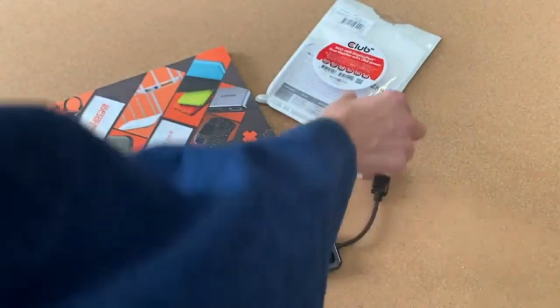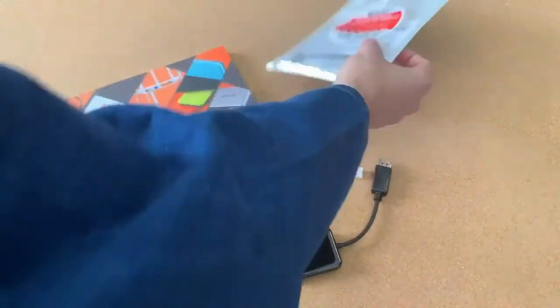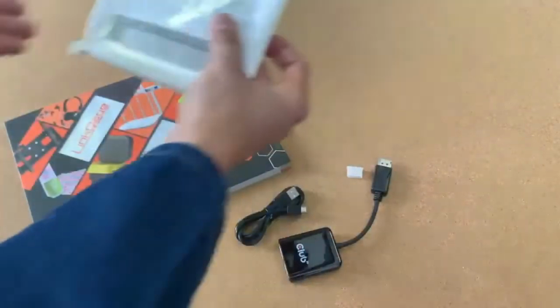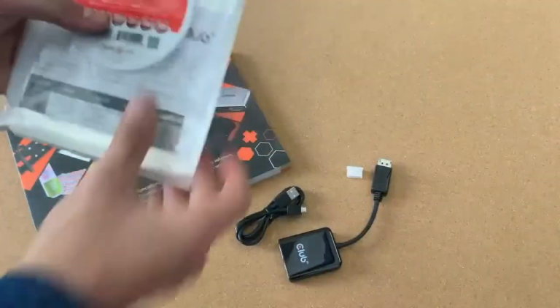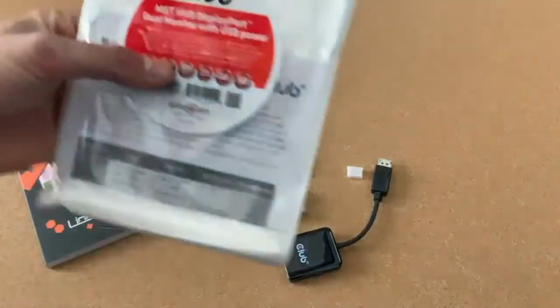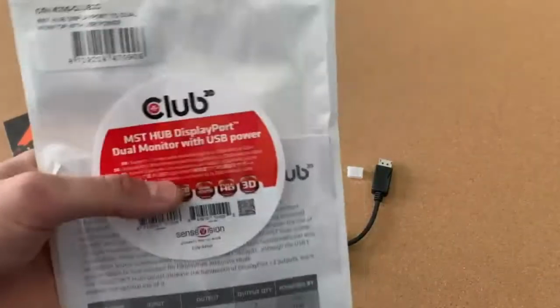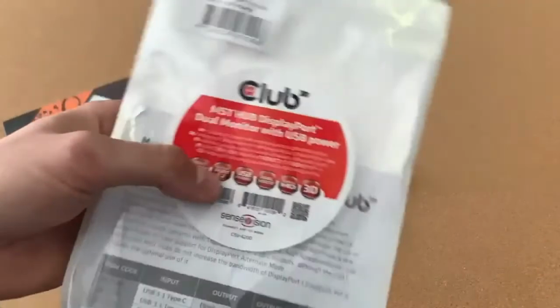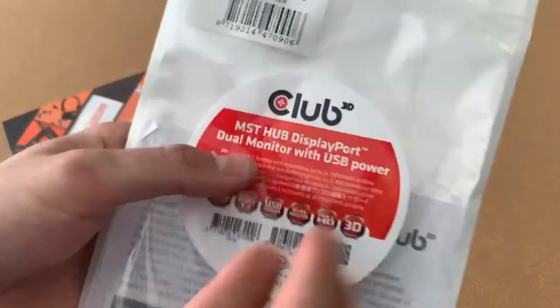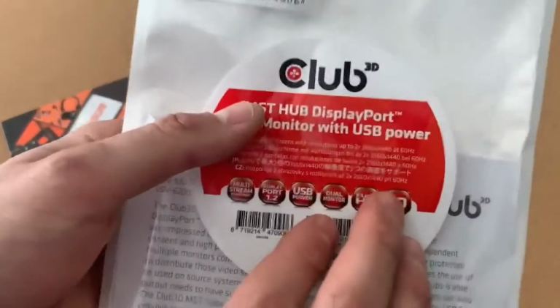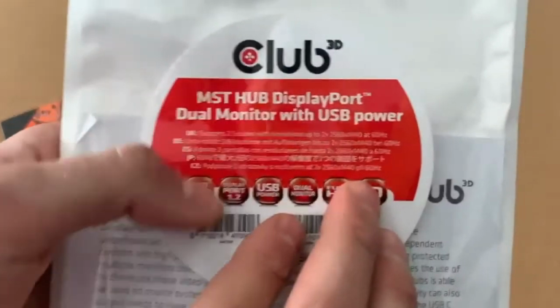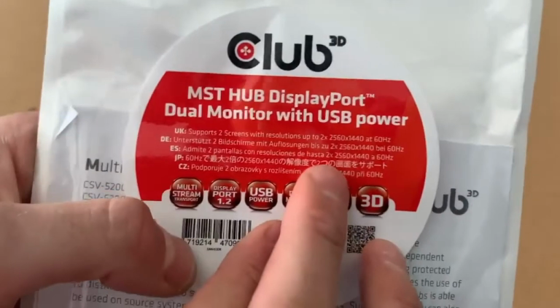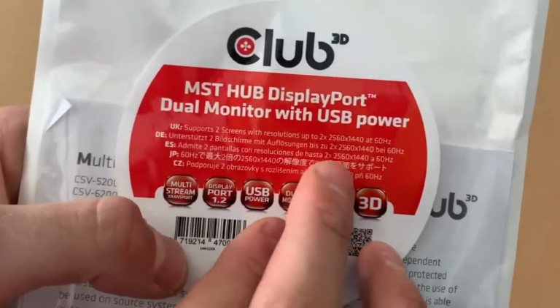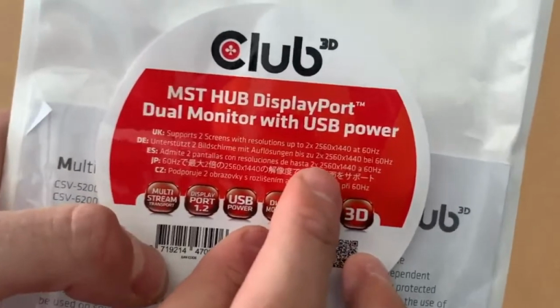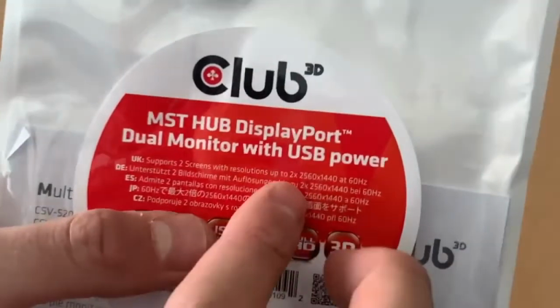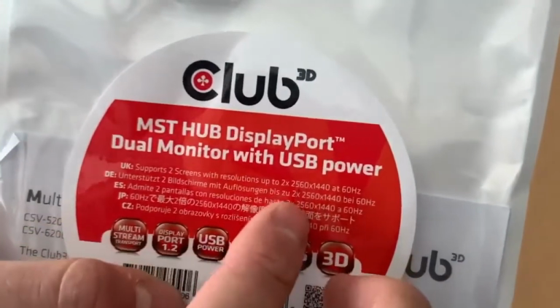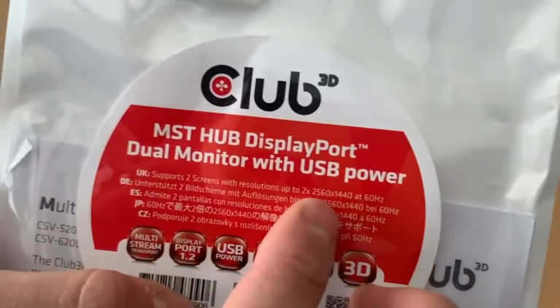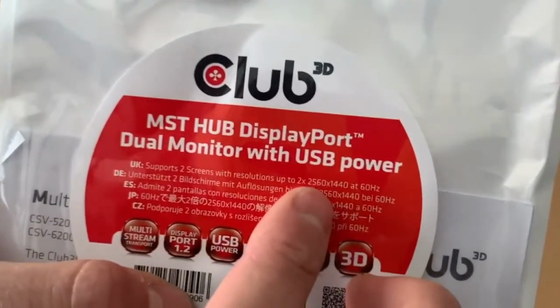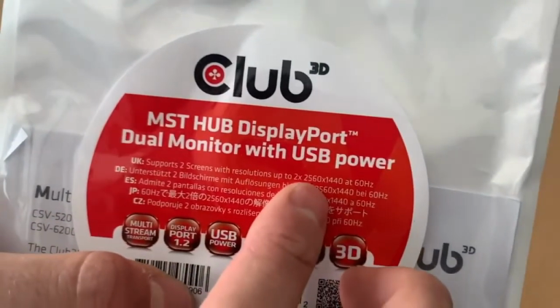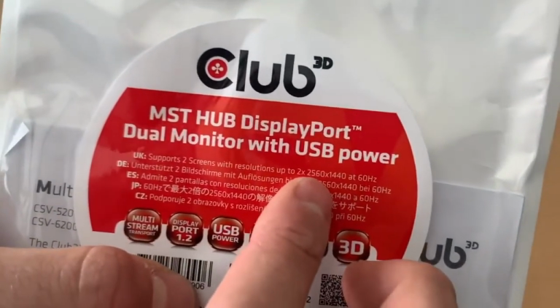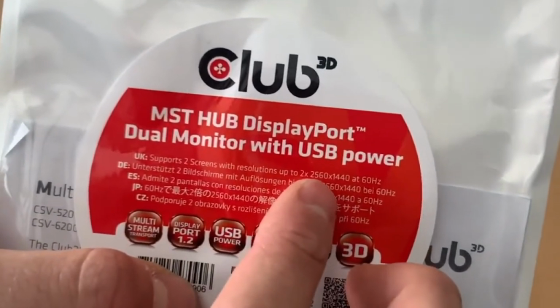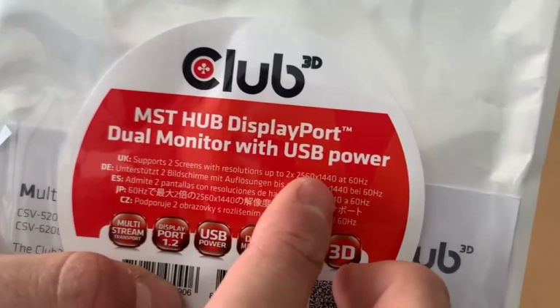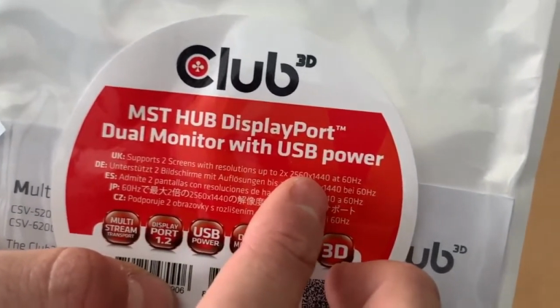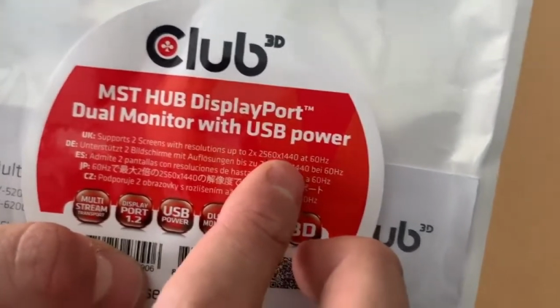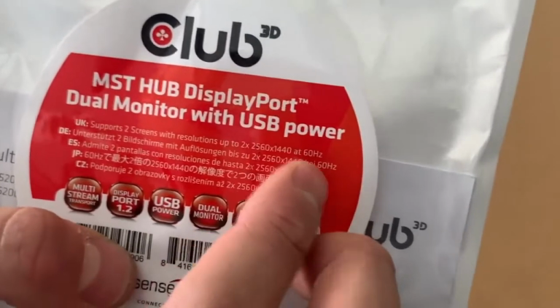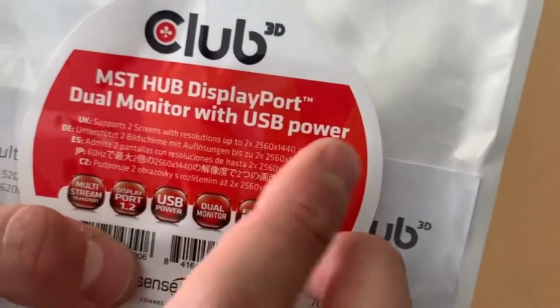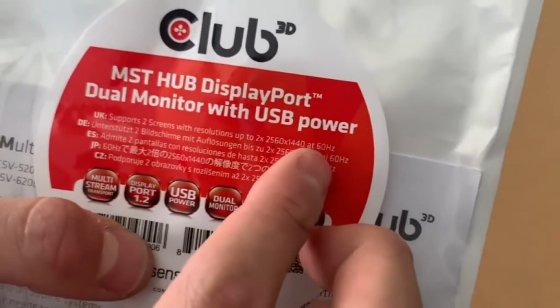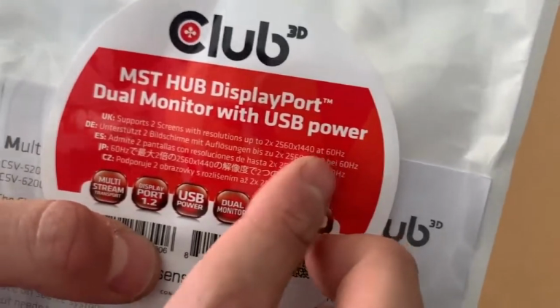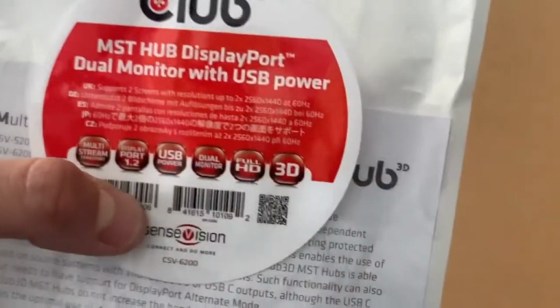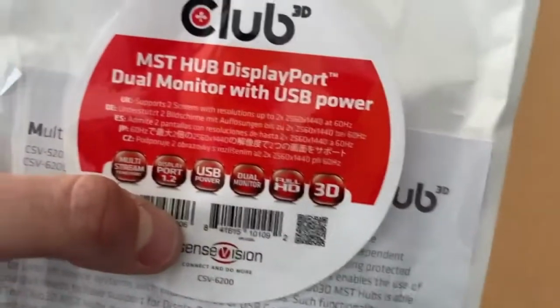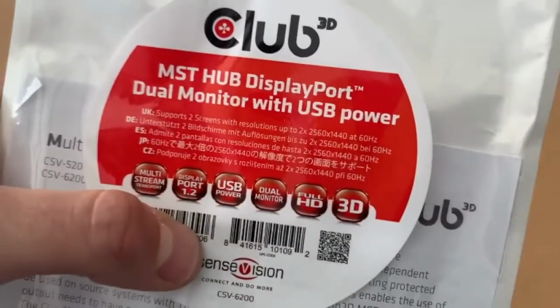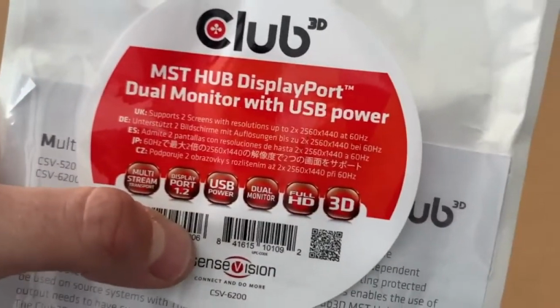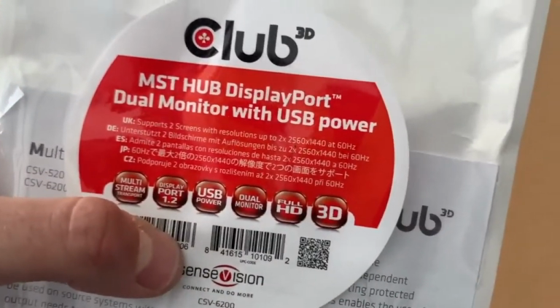Now the resolution is indicated very nicely on the packaging. As you can see, it is 2×2560×1440 at 60Hz. So it's a really high output, especially for DisplayPort.